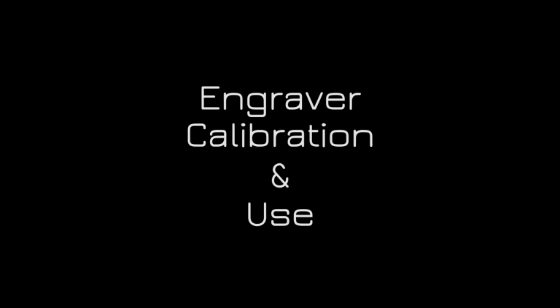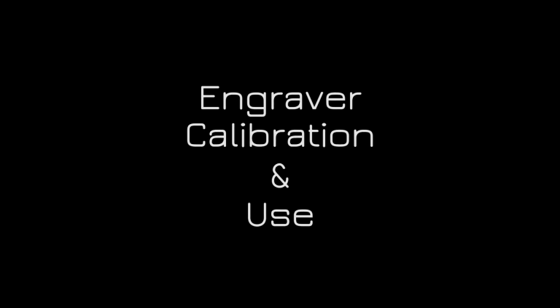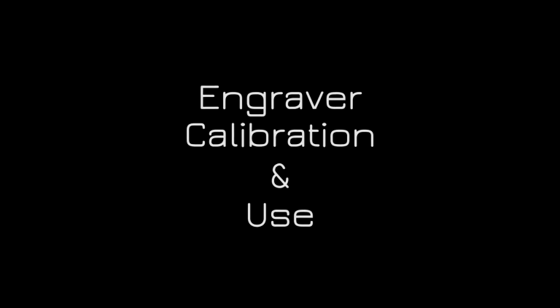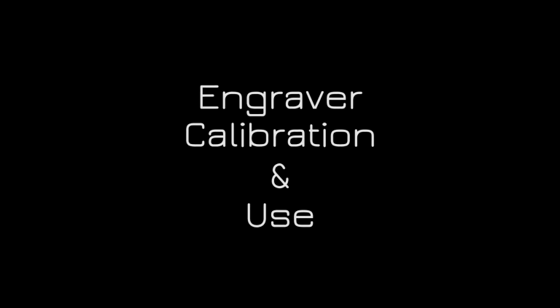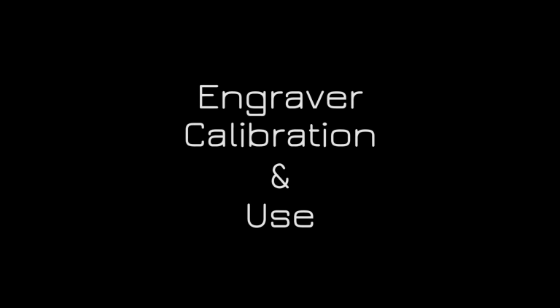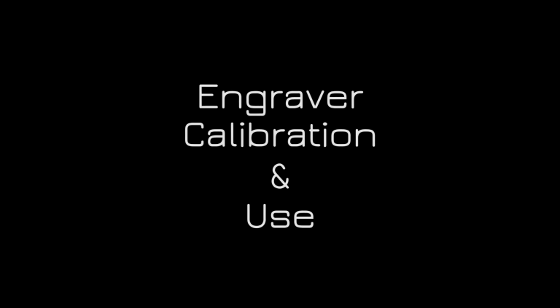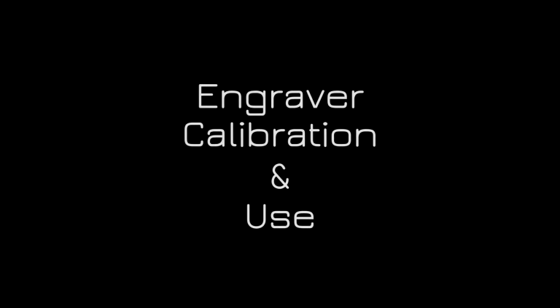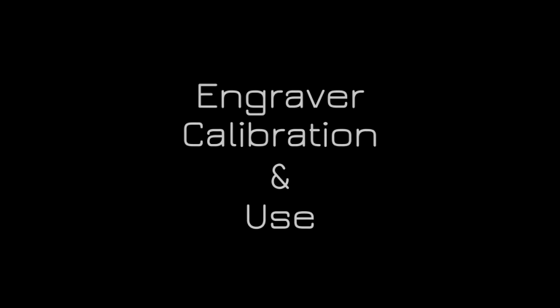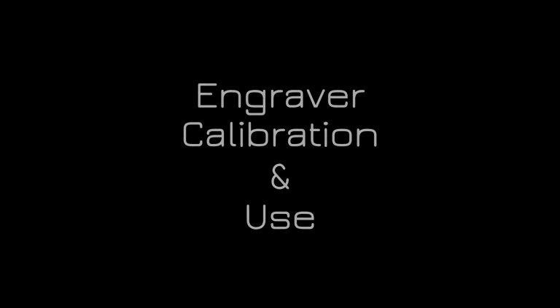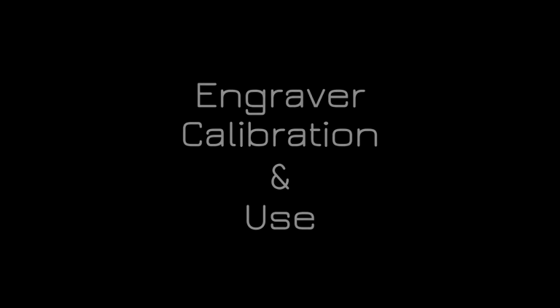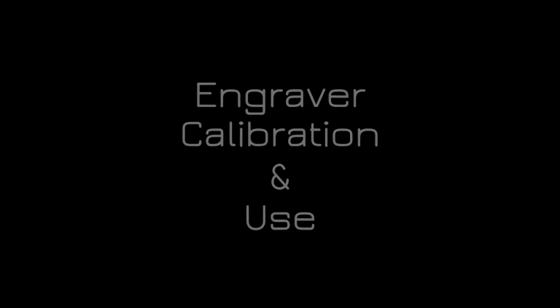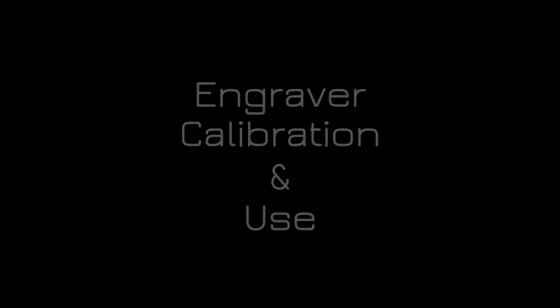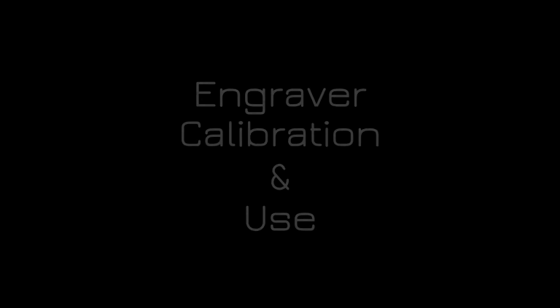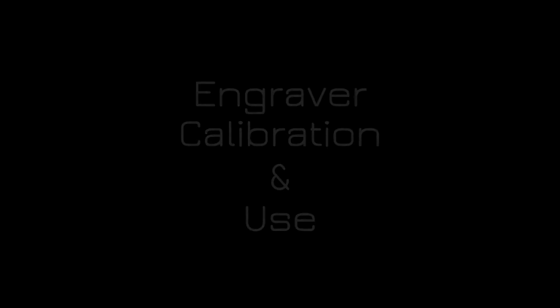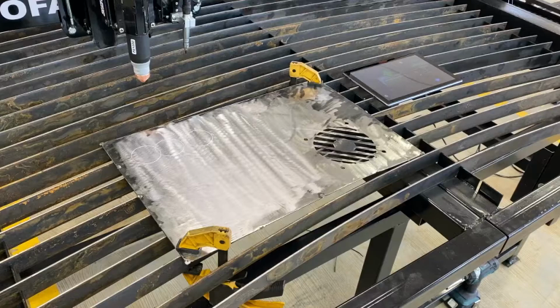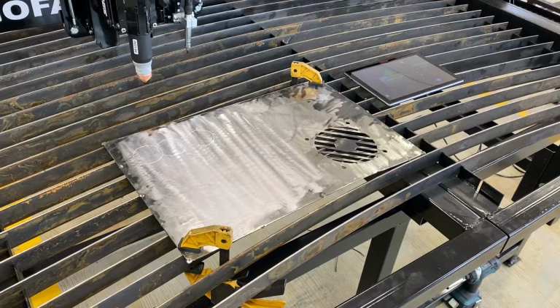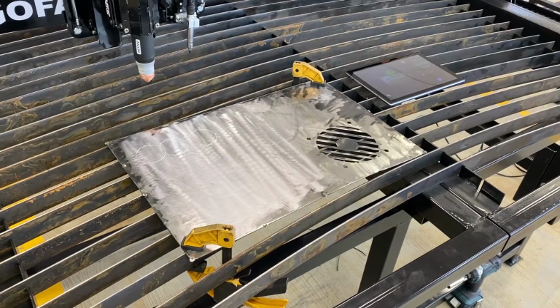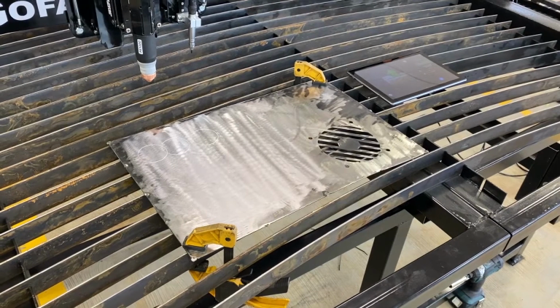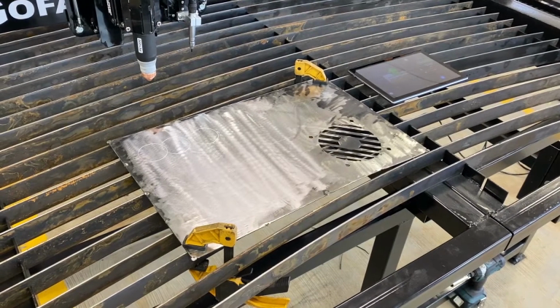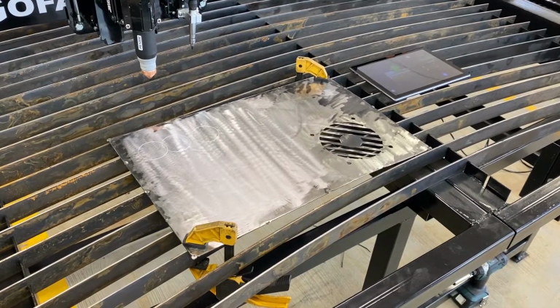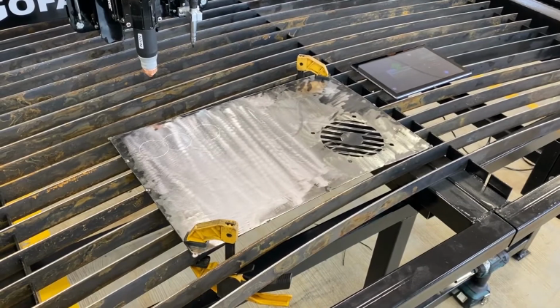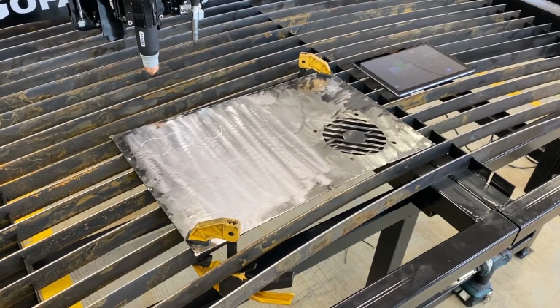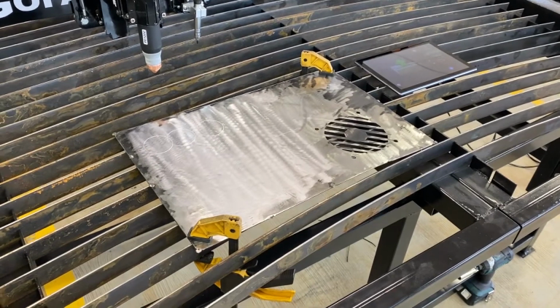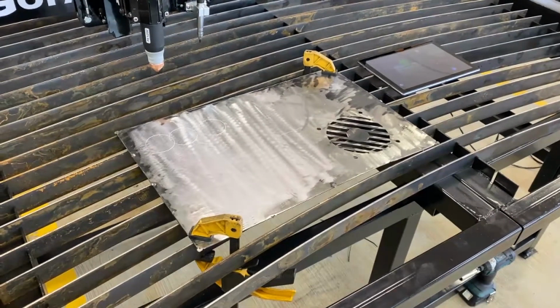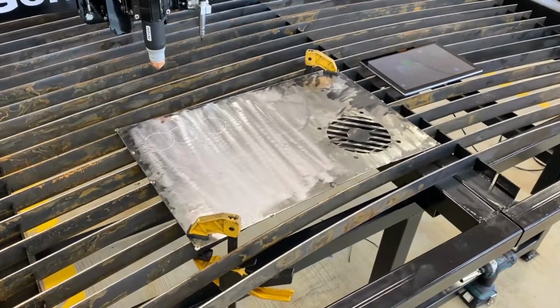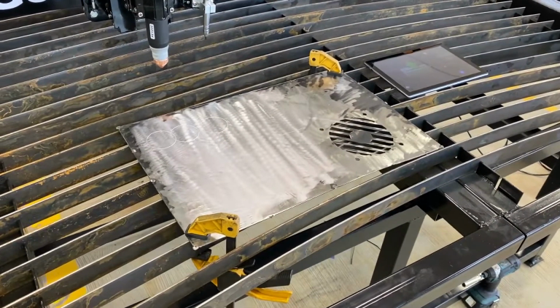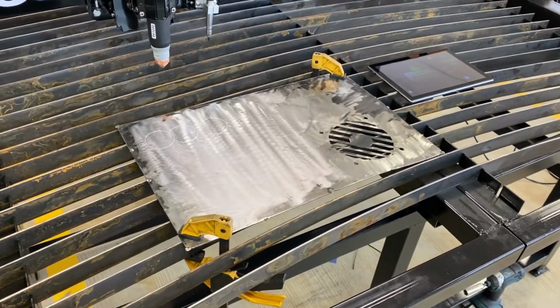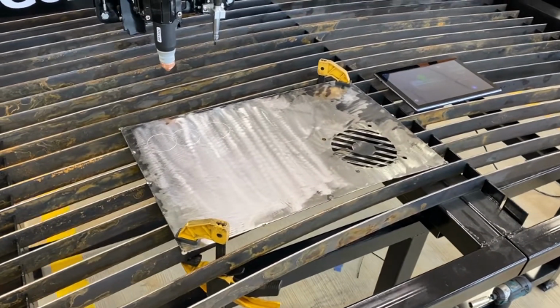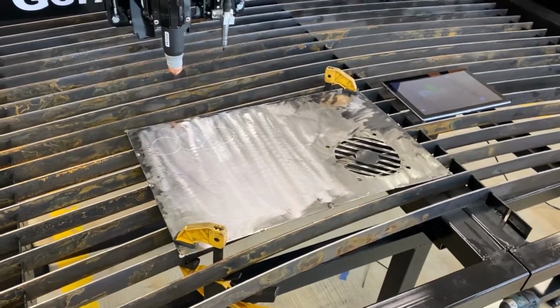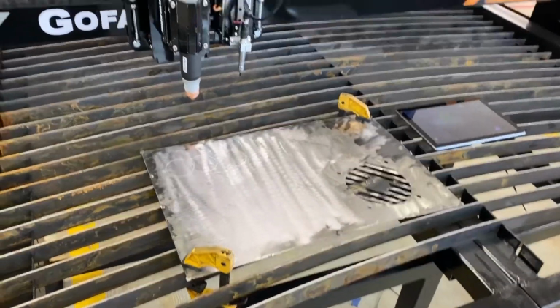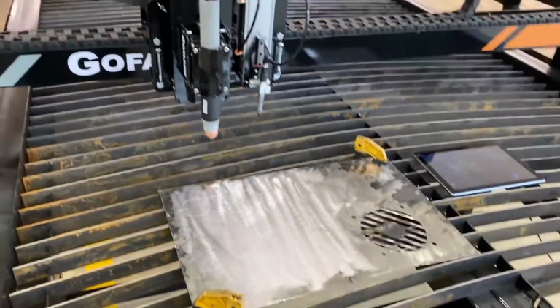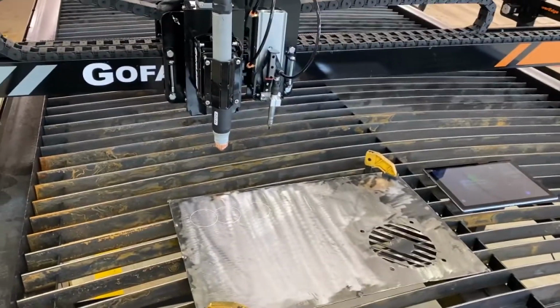Hey, this is Ryan at GoFabCNC and I'm here with Coulter today. We're going to make a video to show you how to calibrate your engraver and use it to engrave parts.